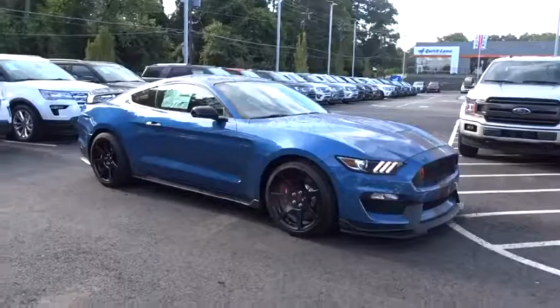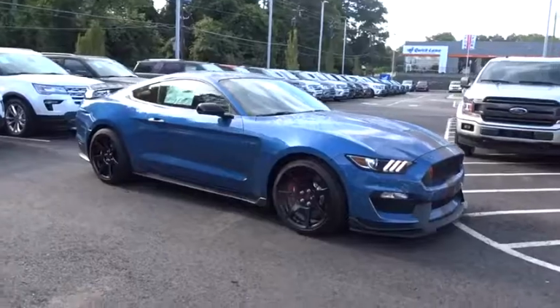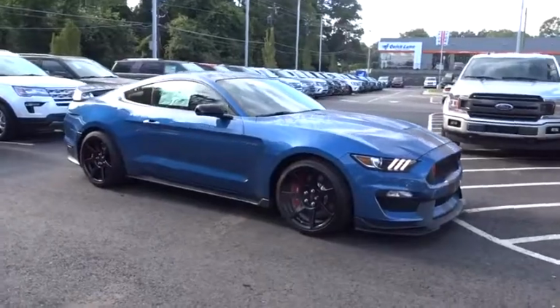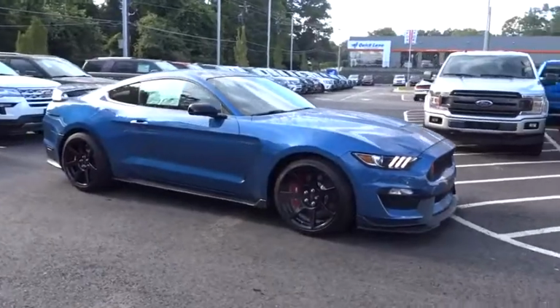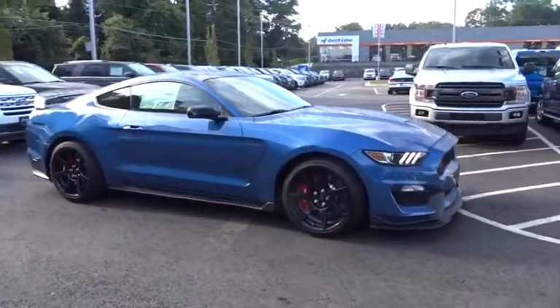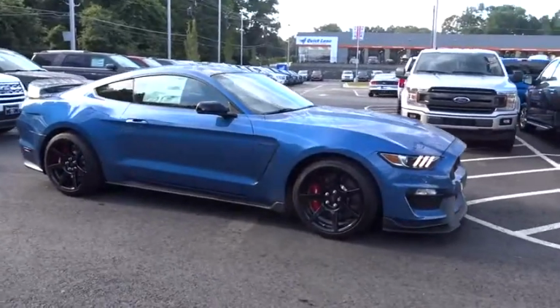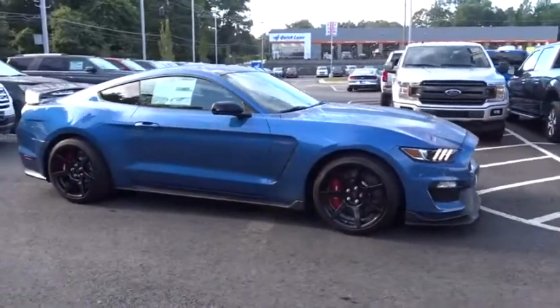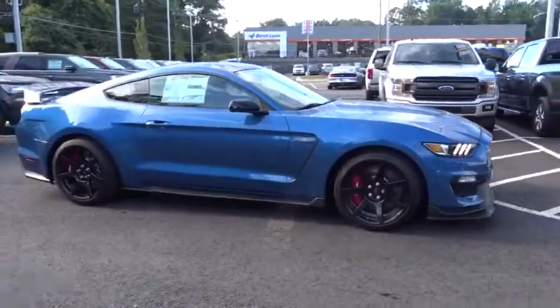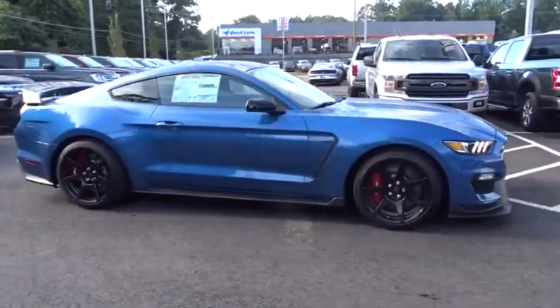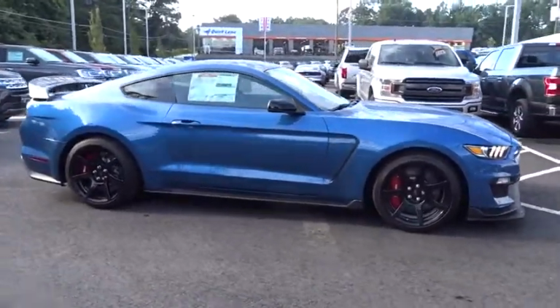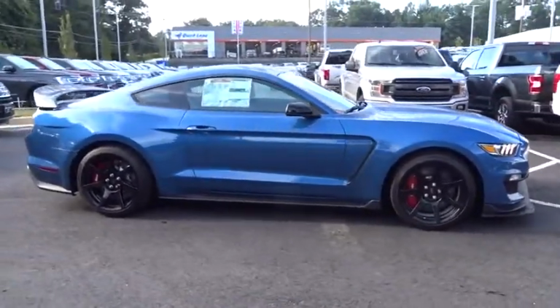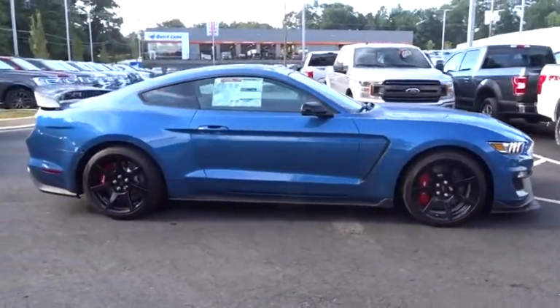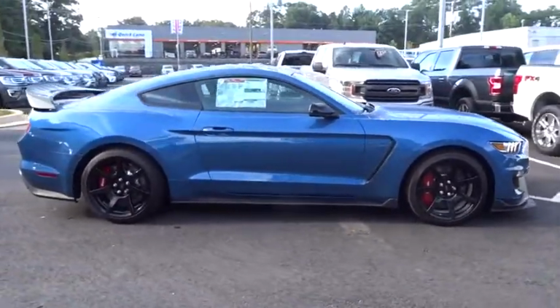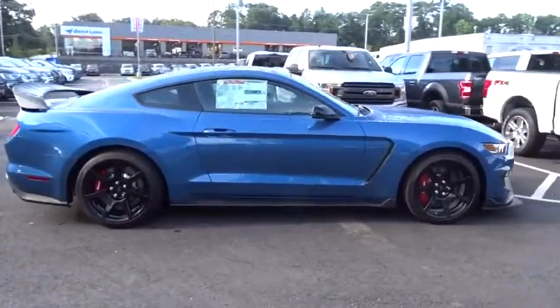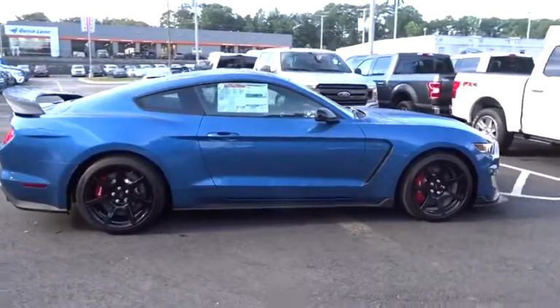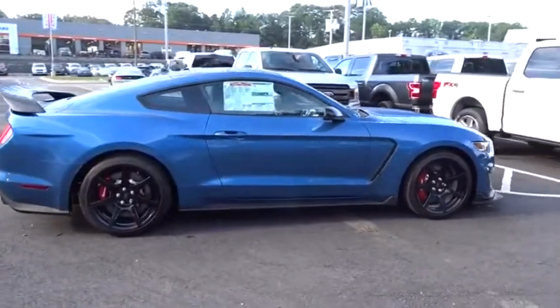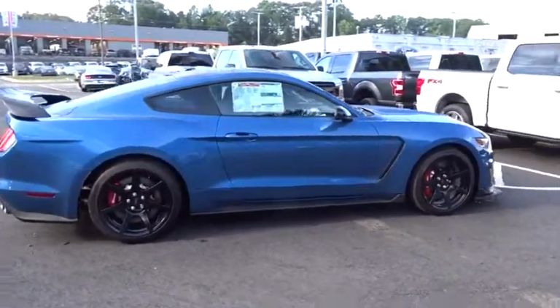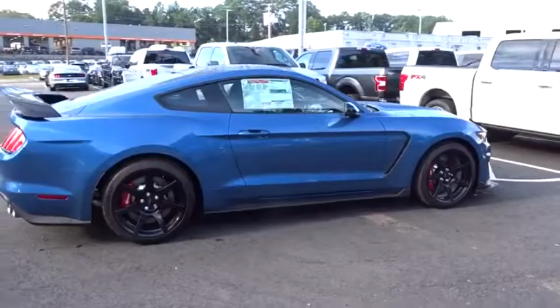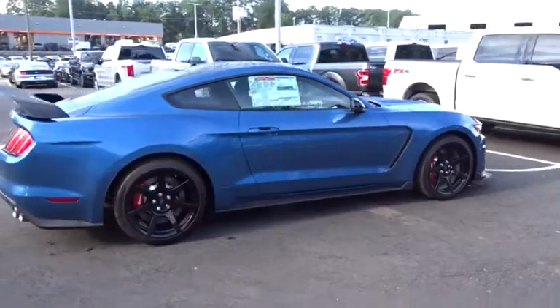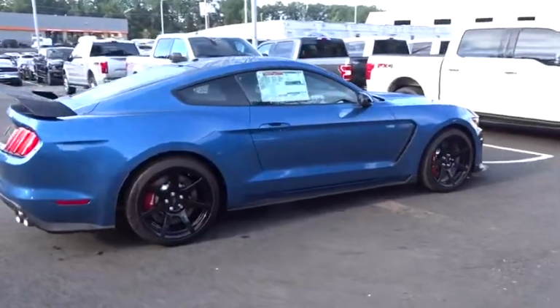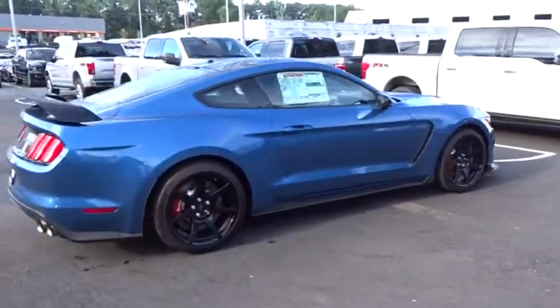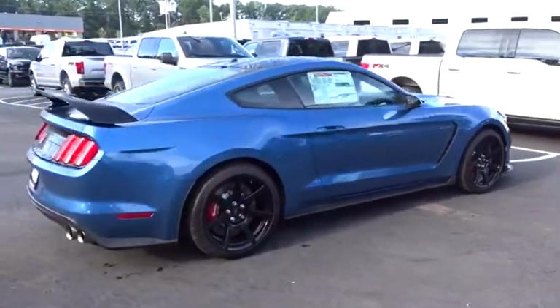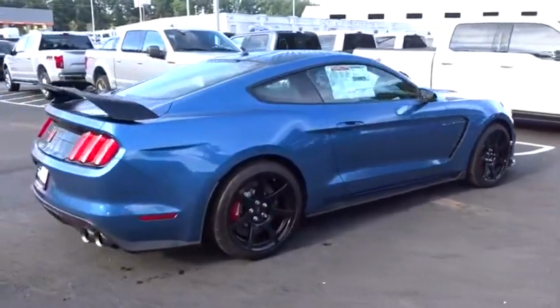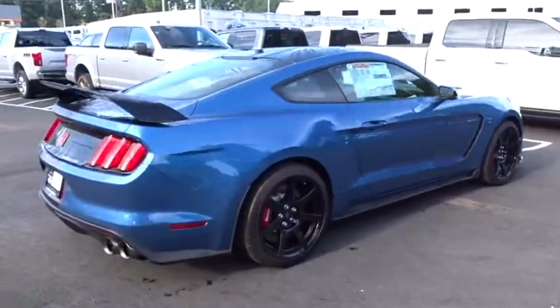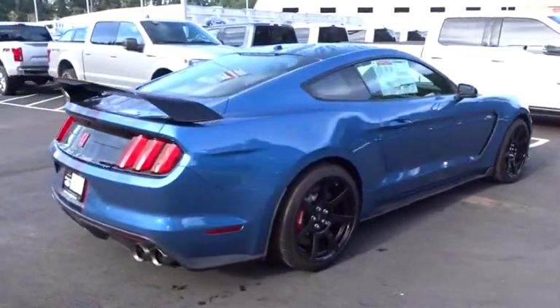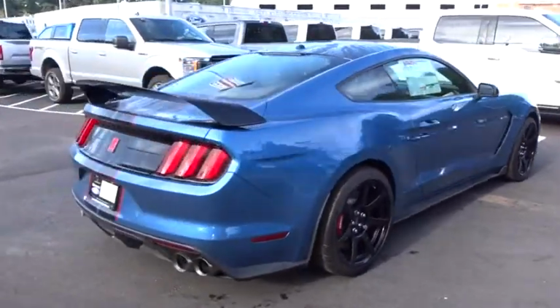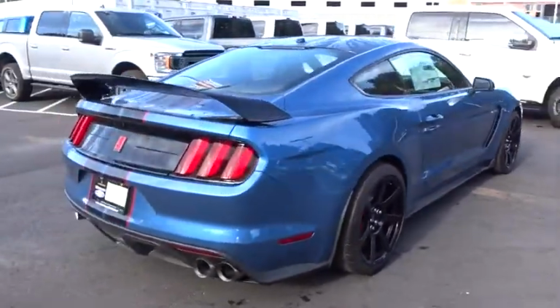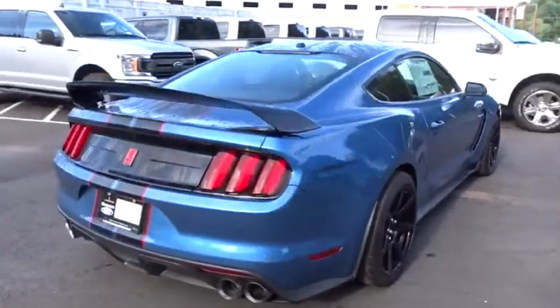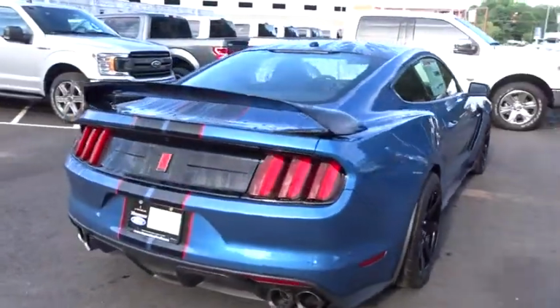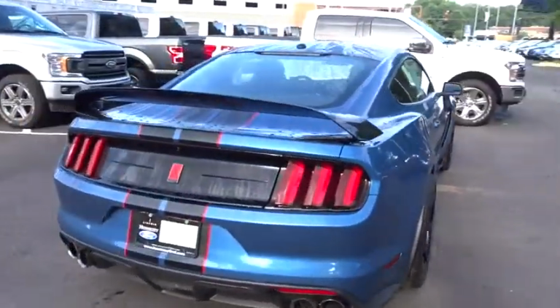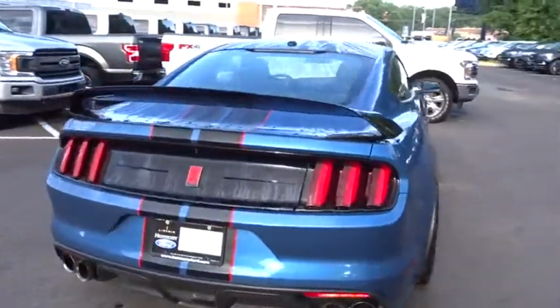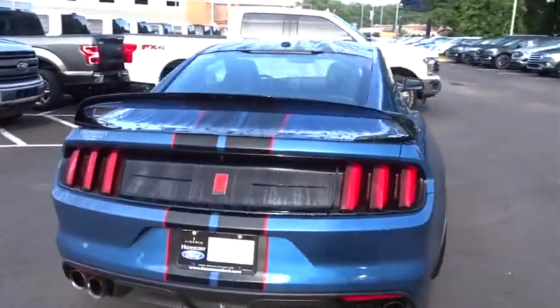Take a ride in the 2019 Ford Mustang. The Mustang is race-worthy and ready for the track. Here are some of this vehicle's great options.